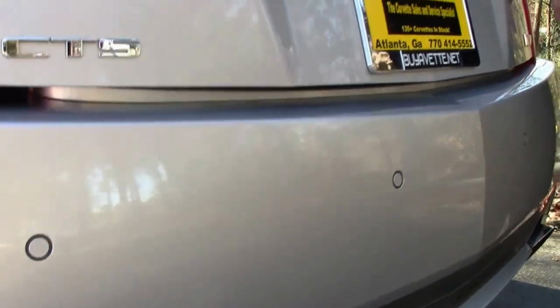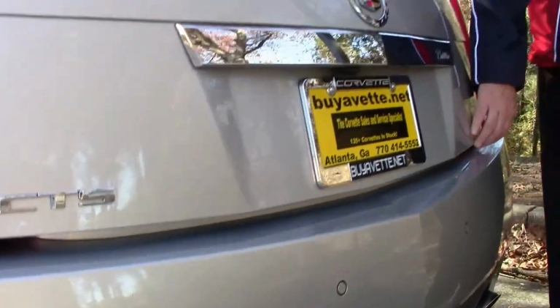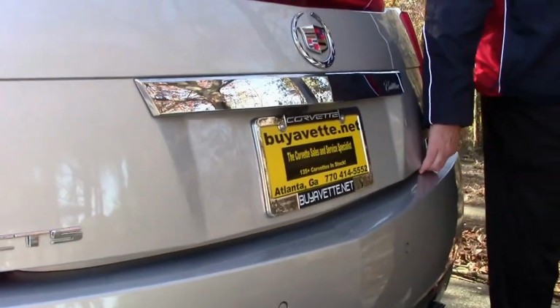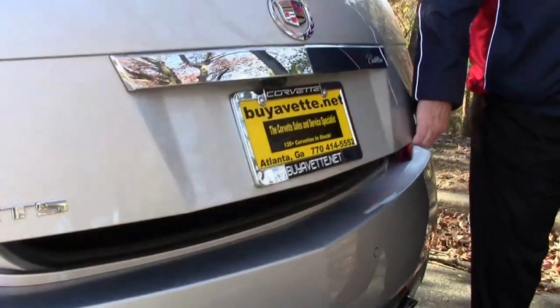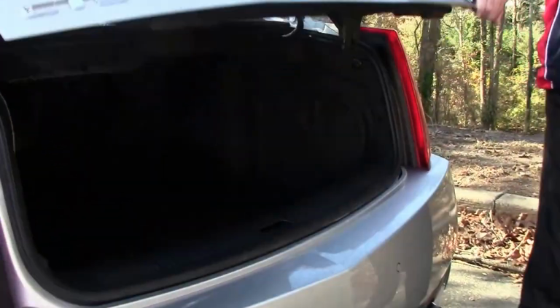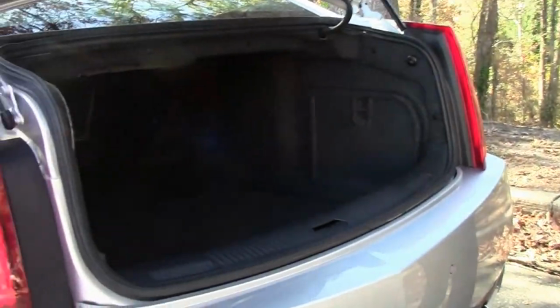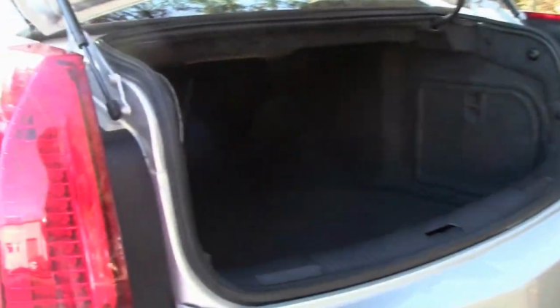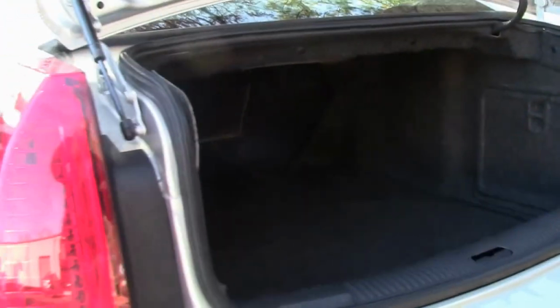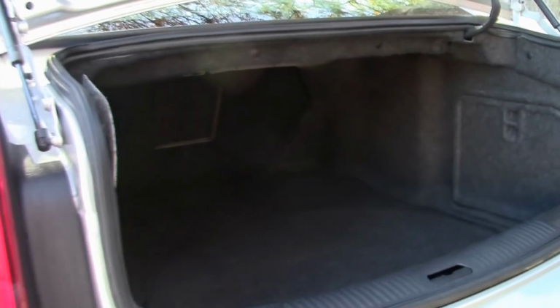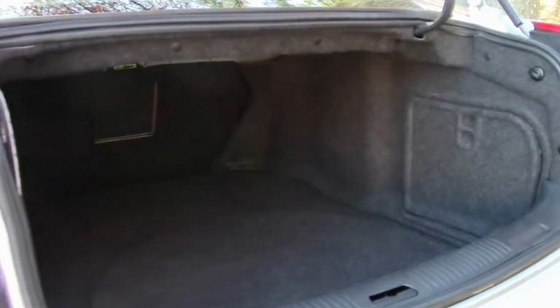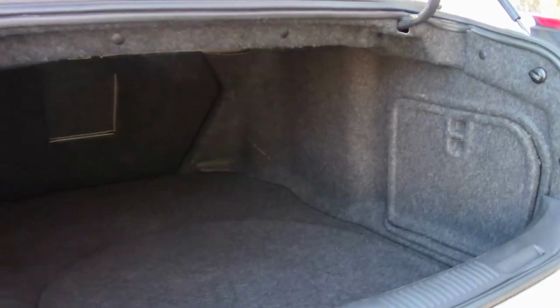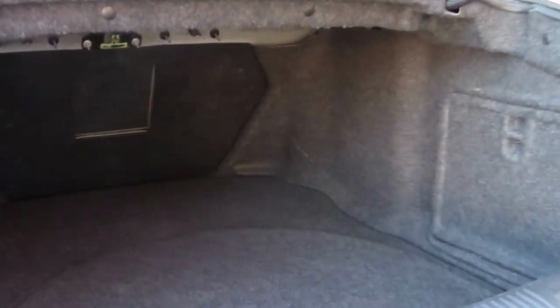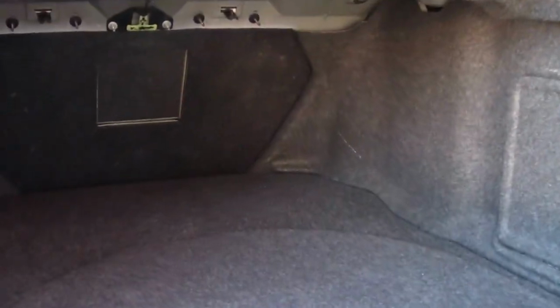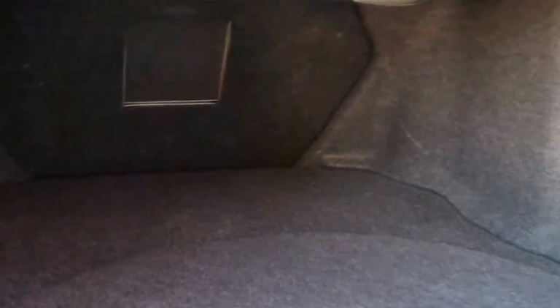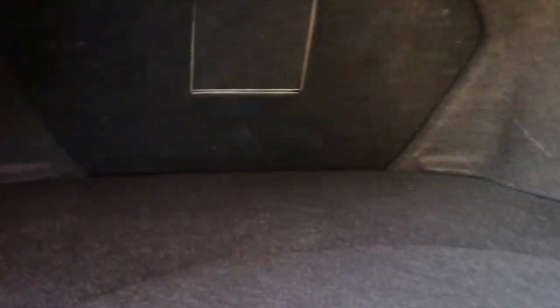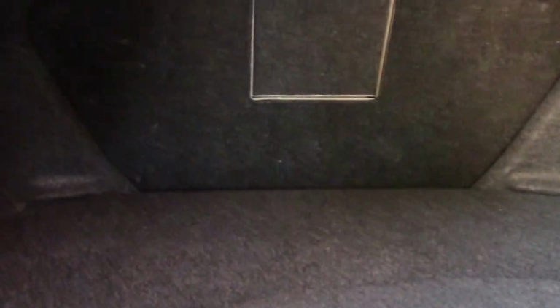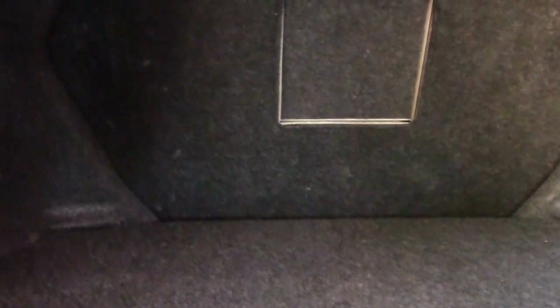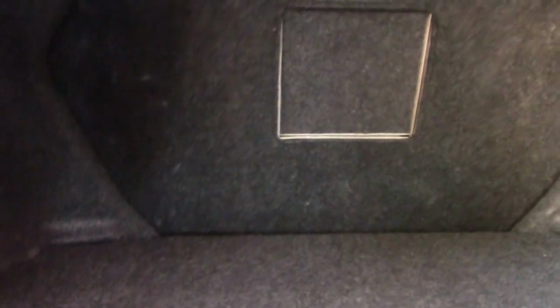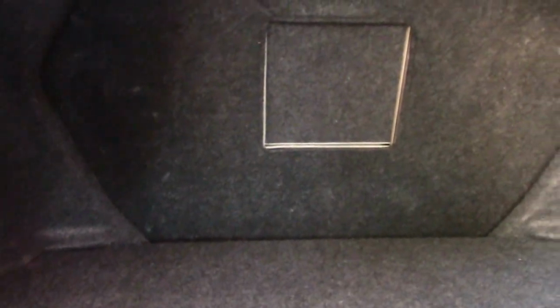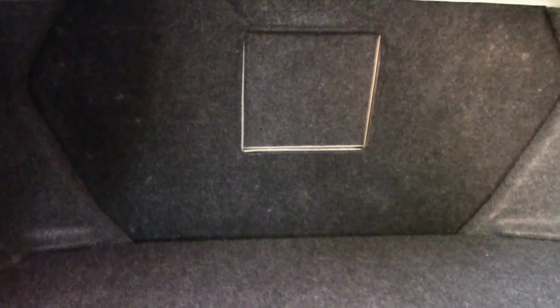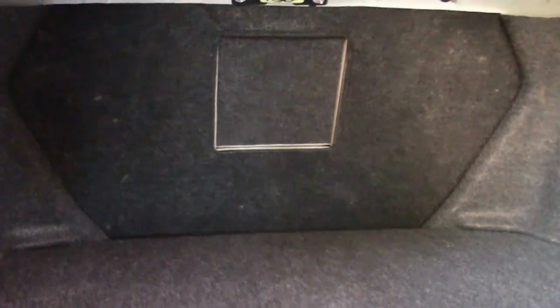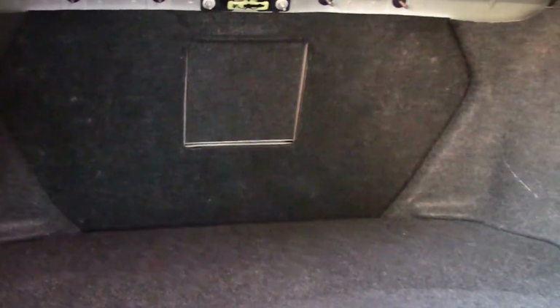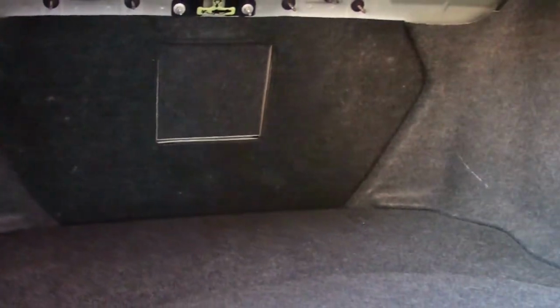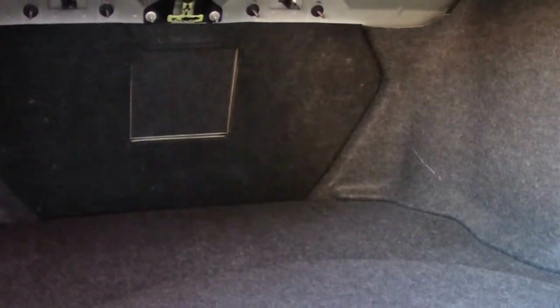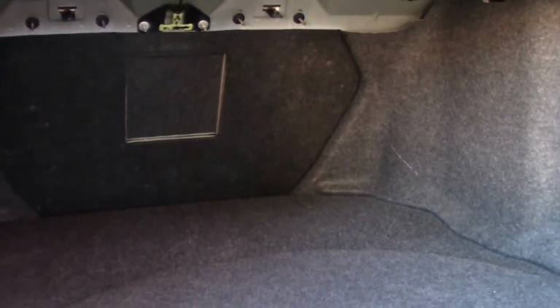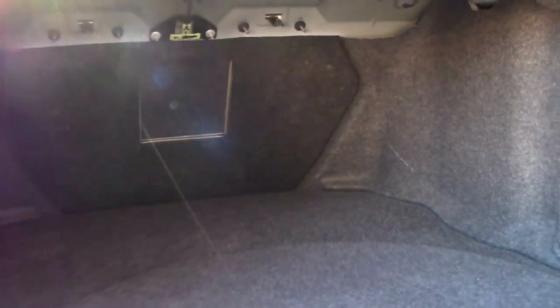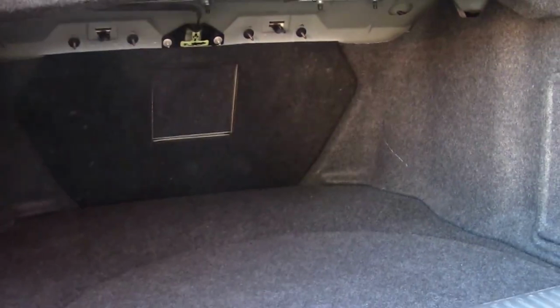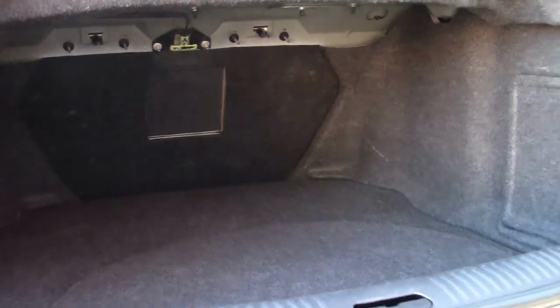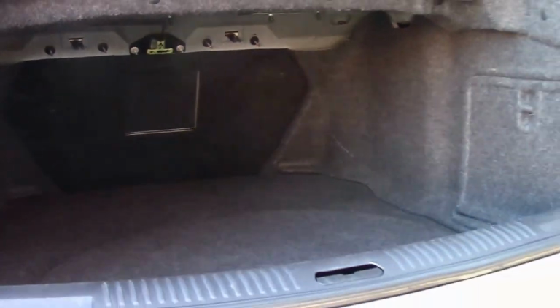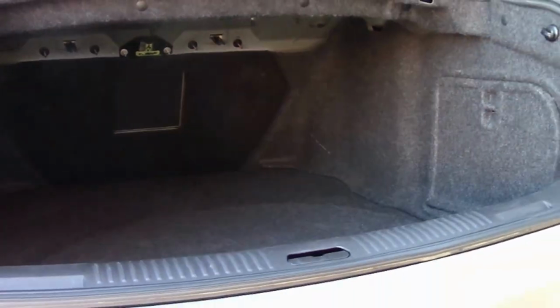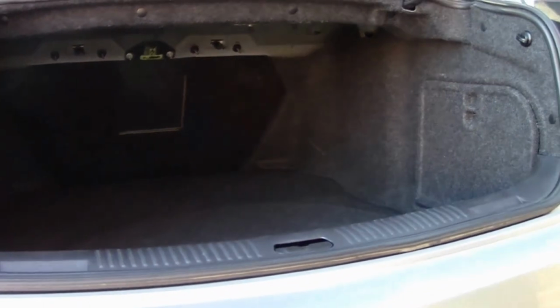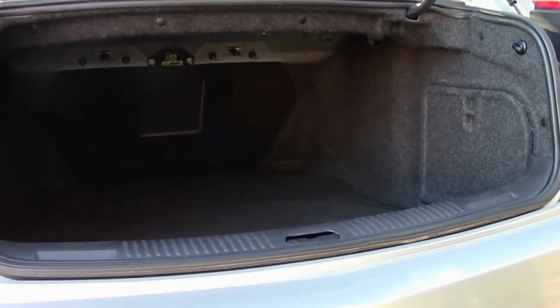And I want to show you how deep the trunk compartment is on this. You can put a lot of stuff in this trunk, folks, just showing how it definitely works for you.